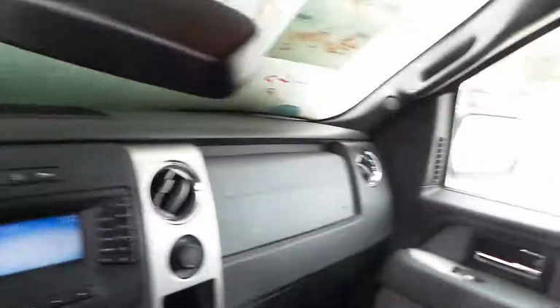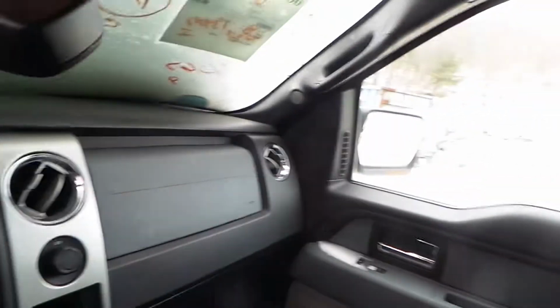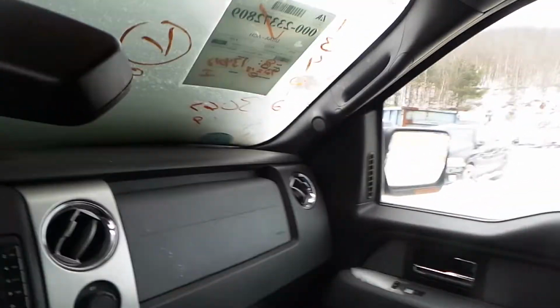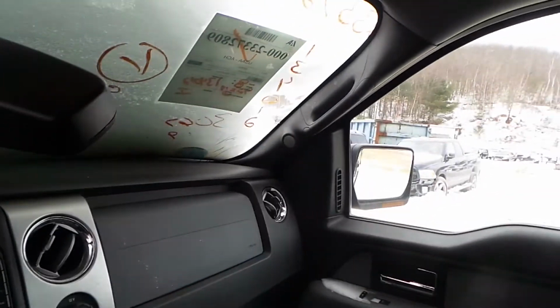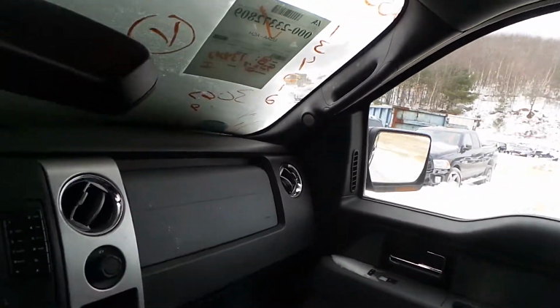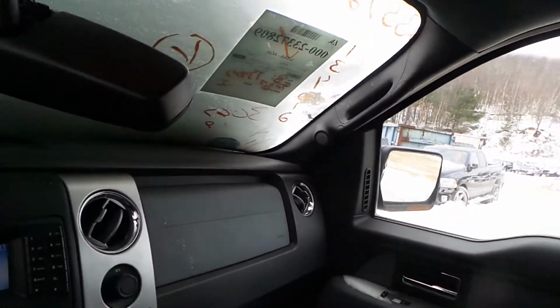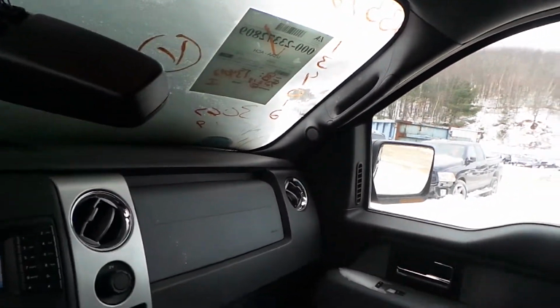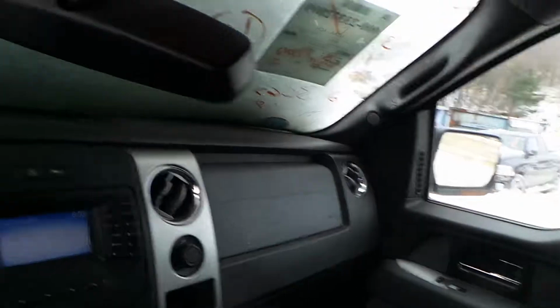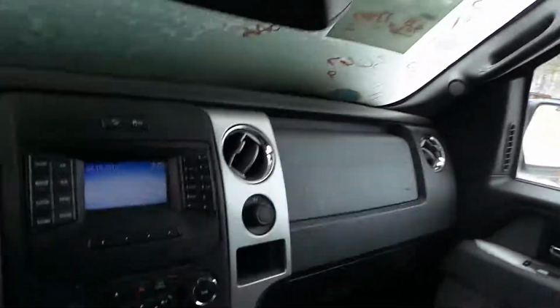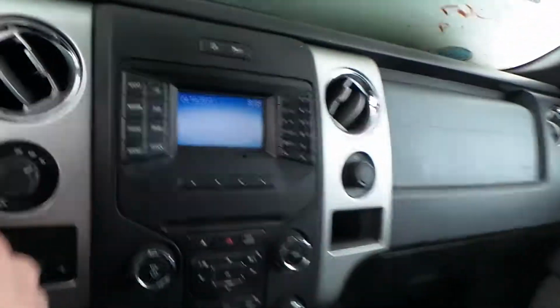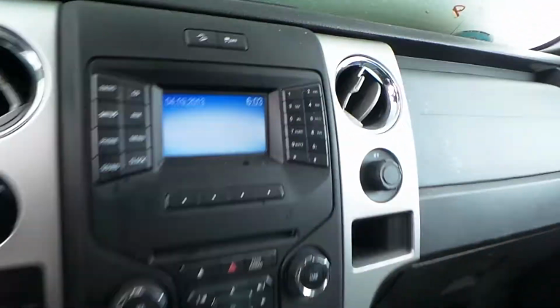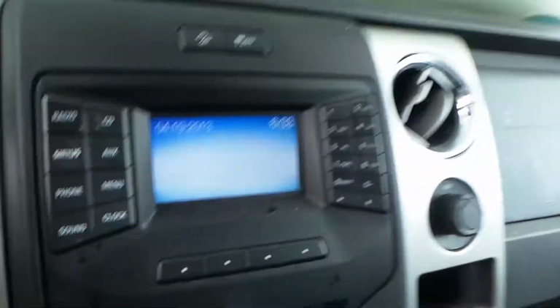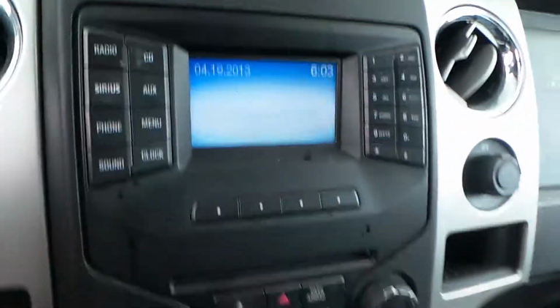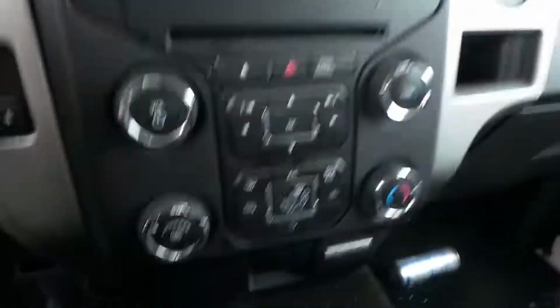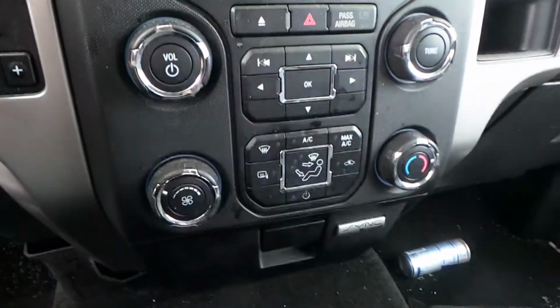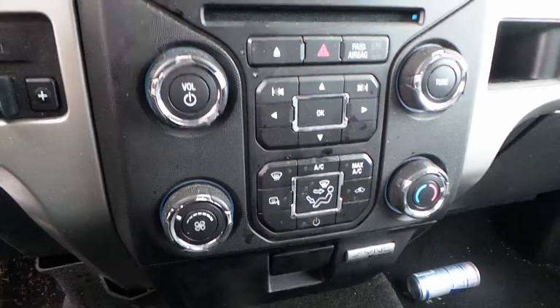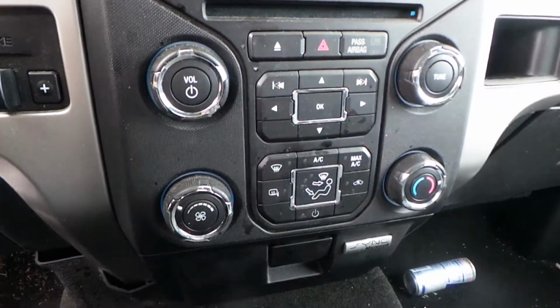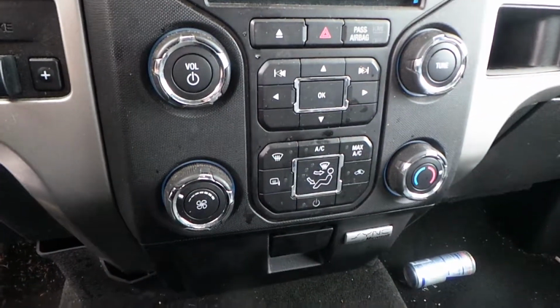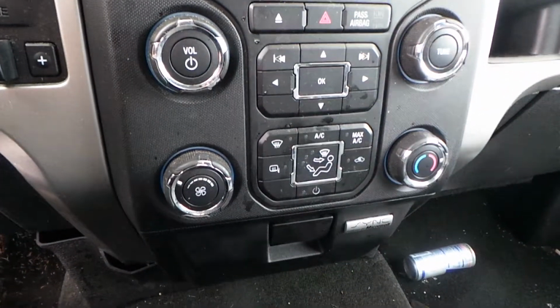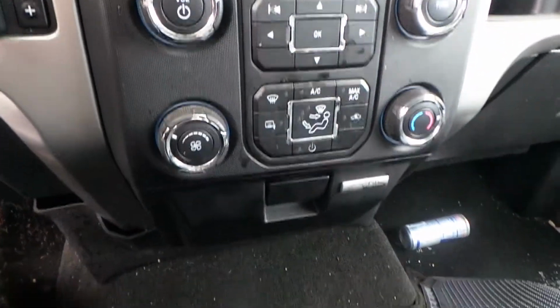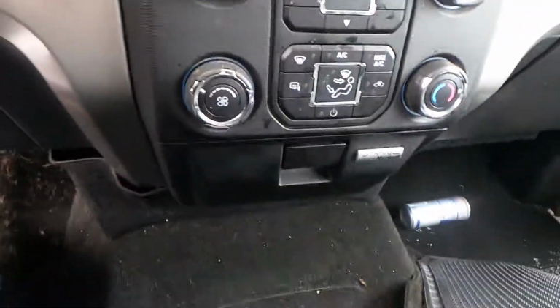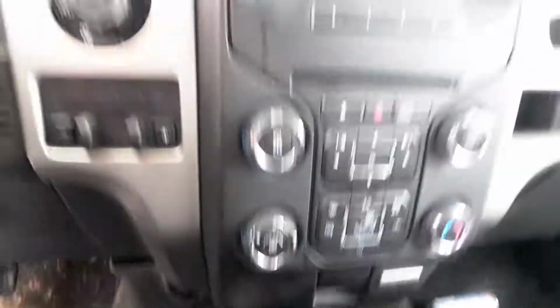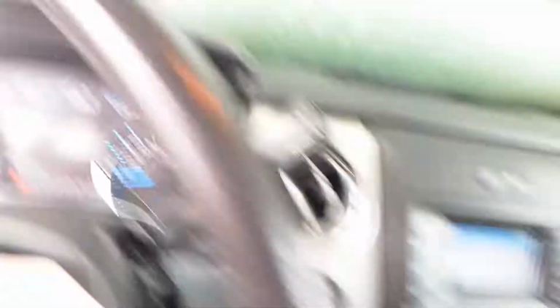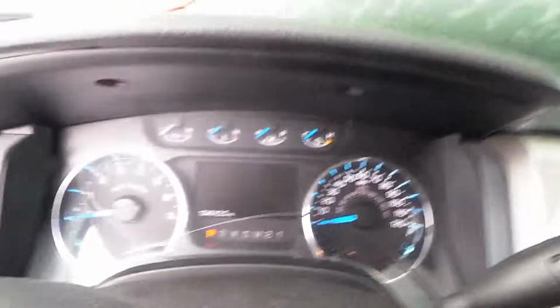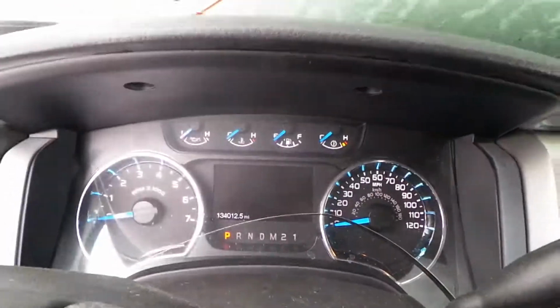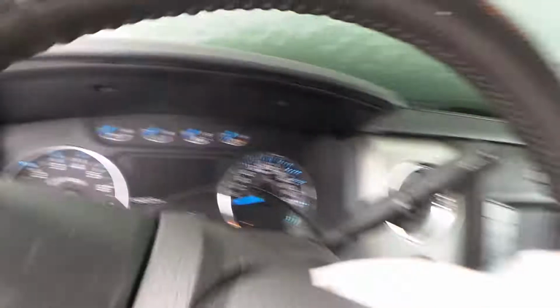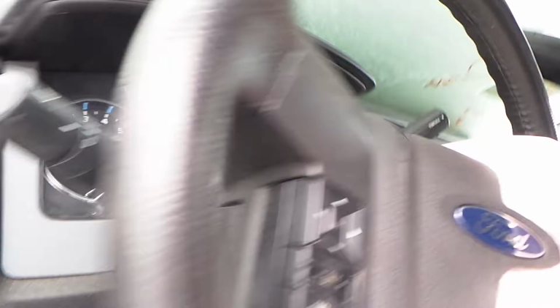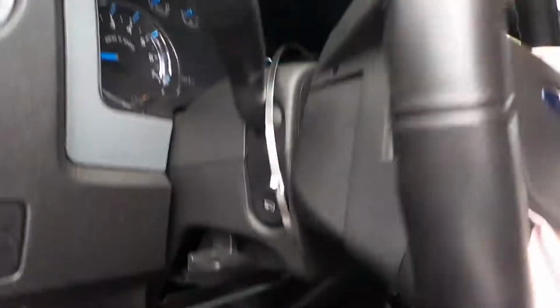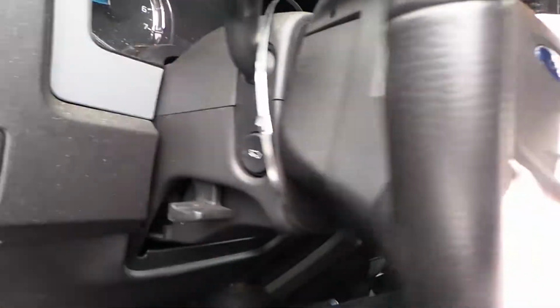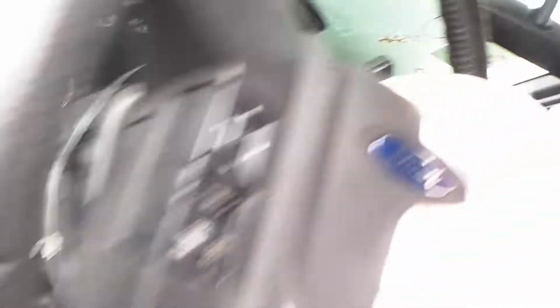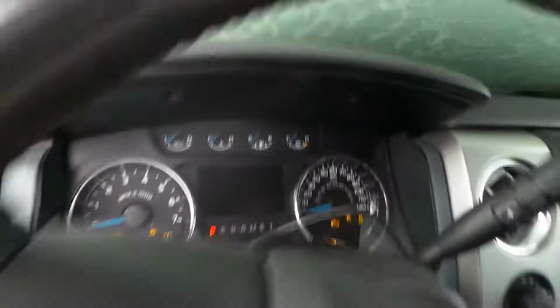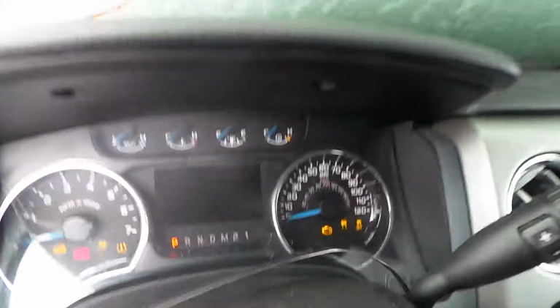We've got a good dash bag. We also have good roof bags in this vehicle. We have a good radio. We've got a good heater control. We've got a good speedo and column with tilt, cruise, and delay.